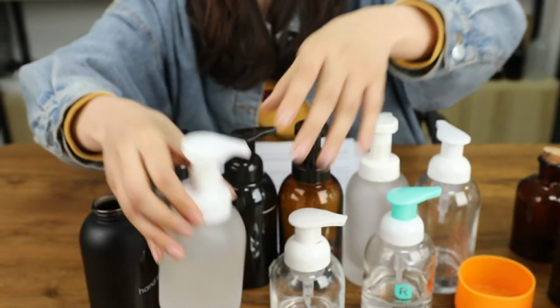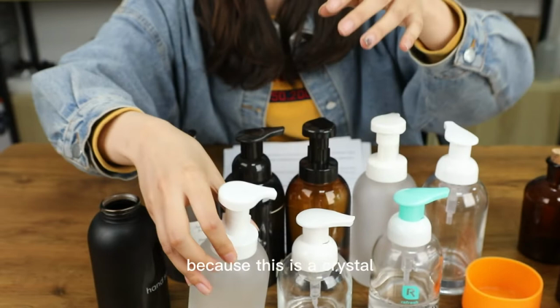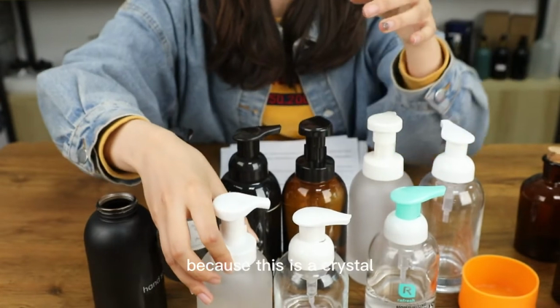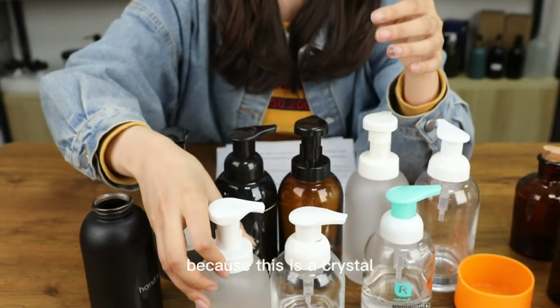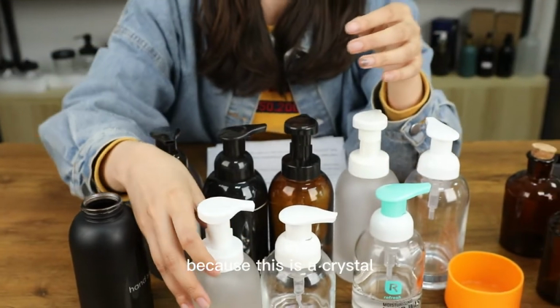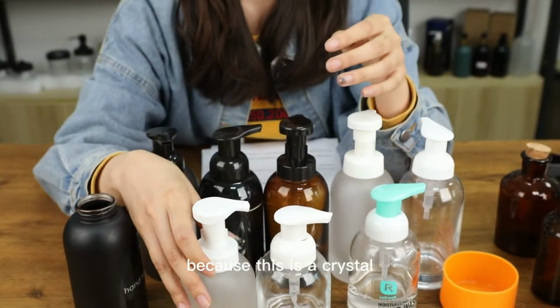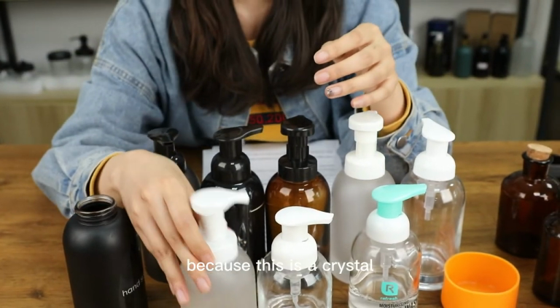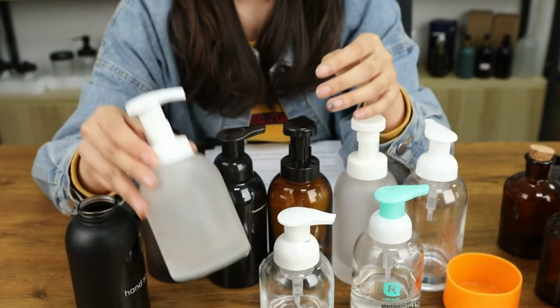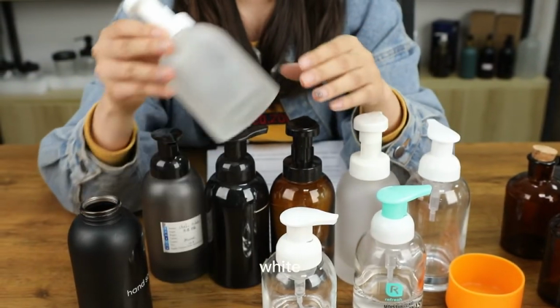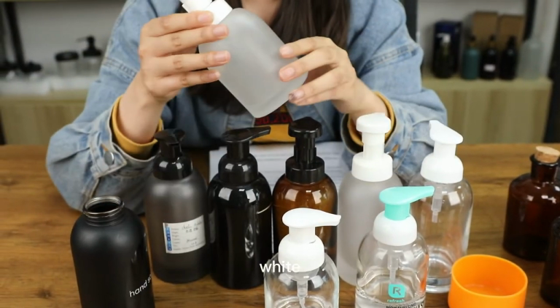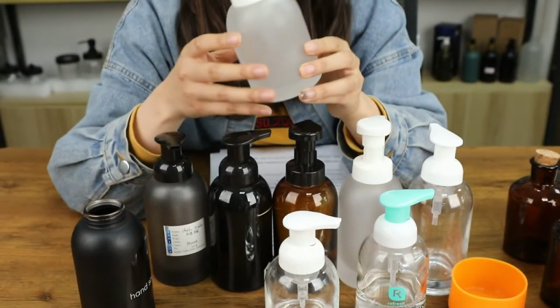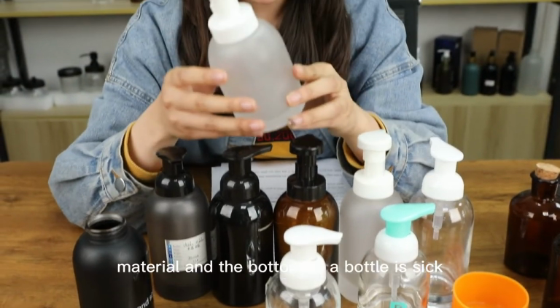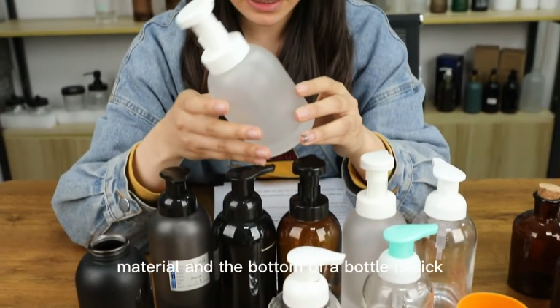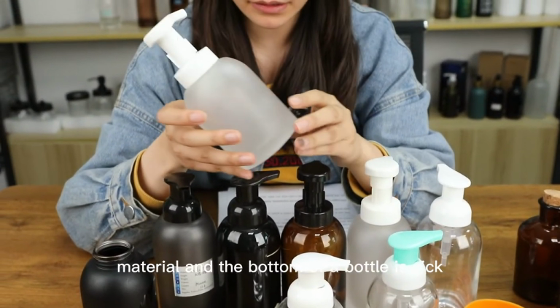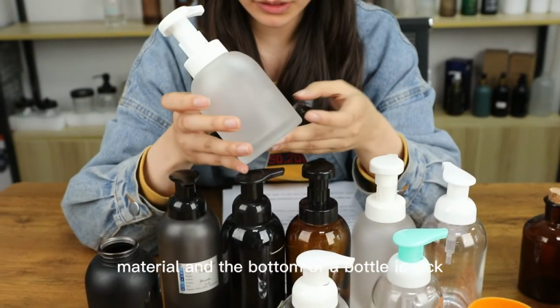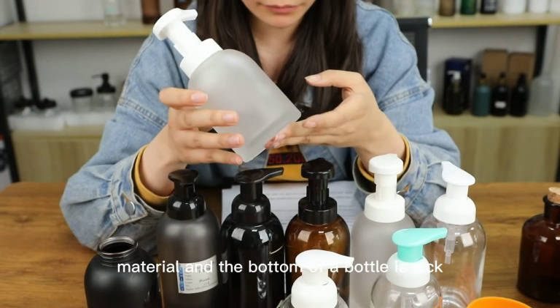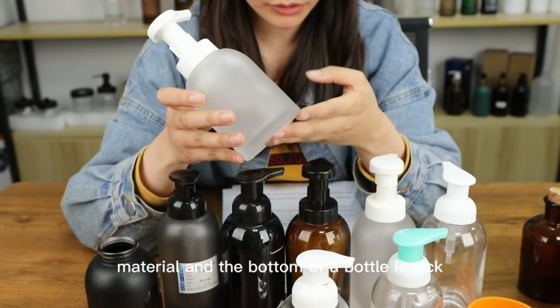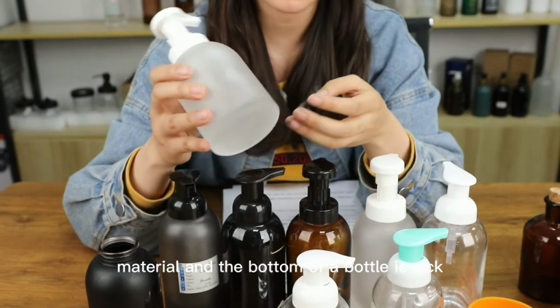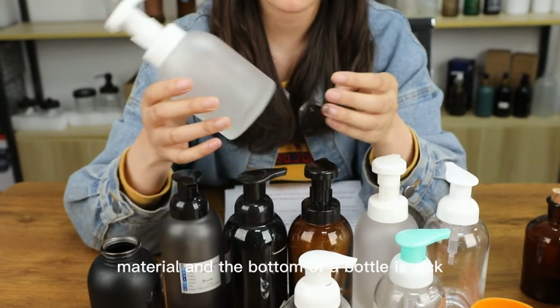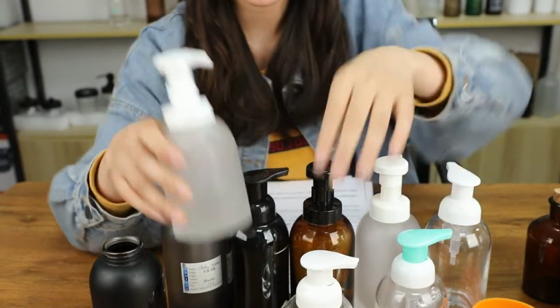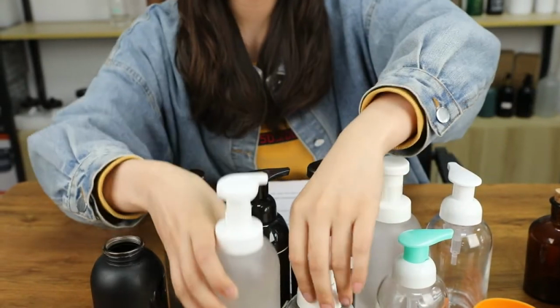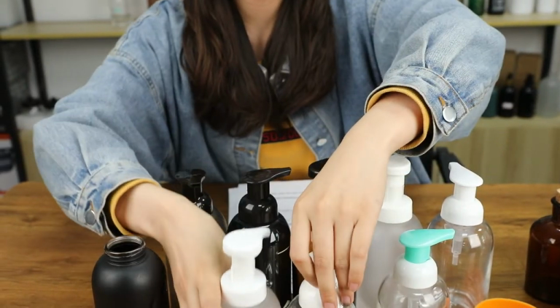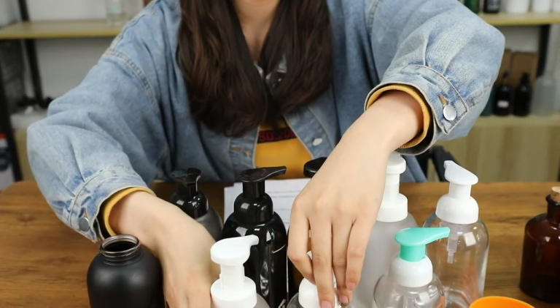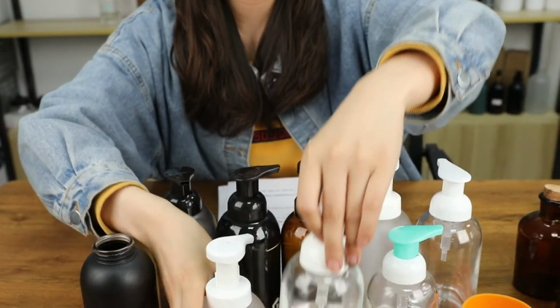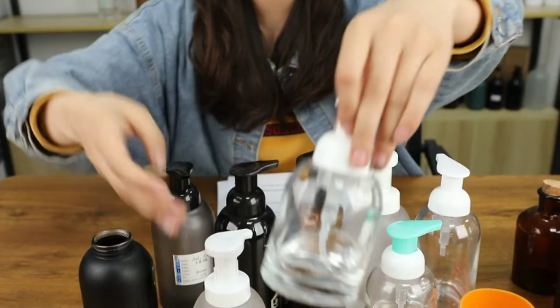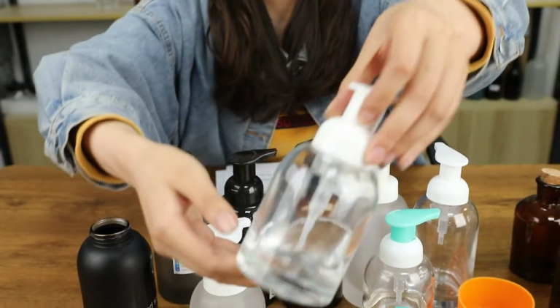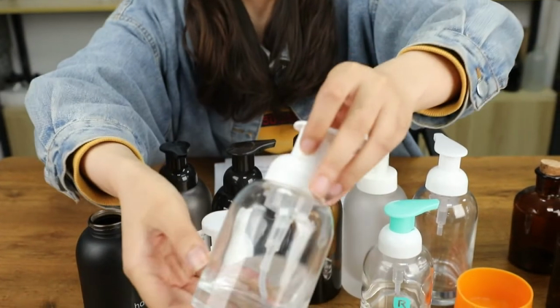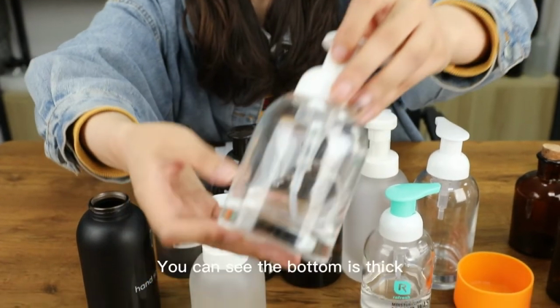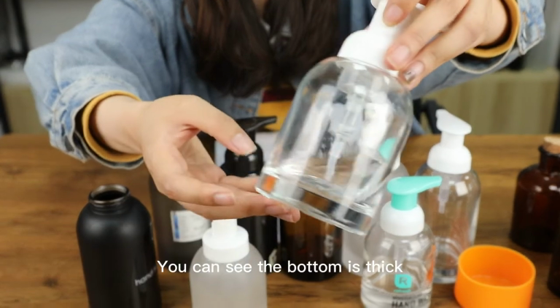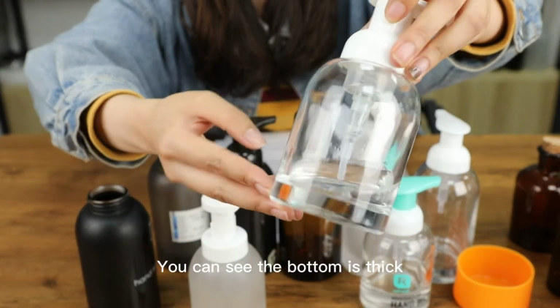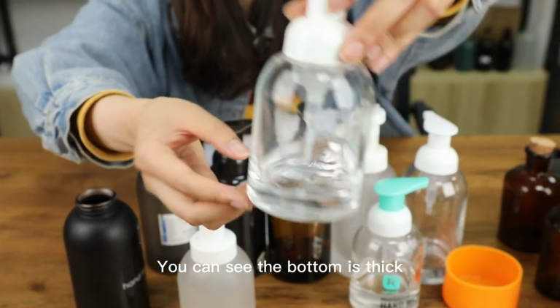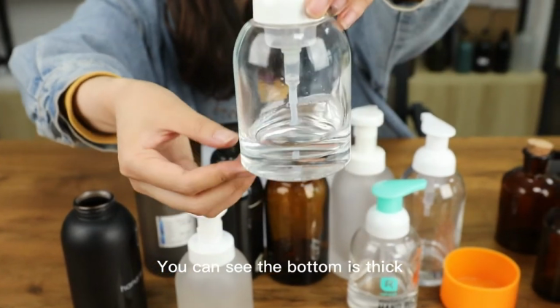This is a crystal white material and the bottom of the bottle is thick. You can see the bottom is thick.